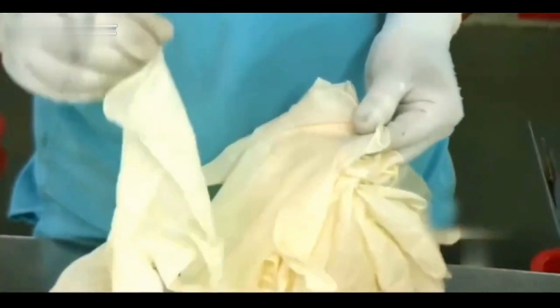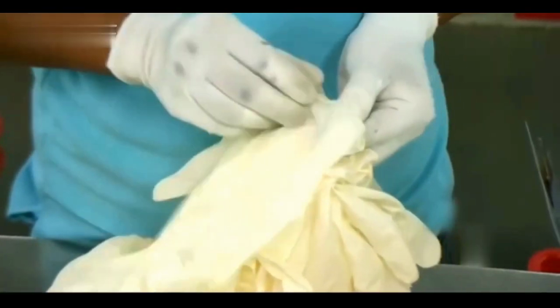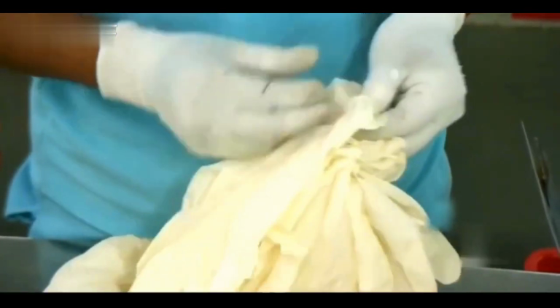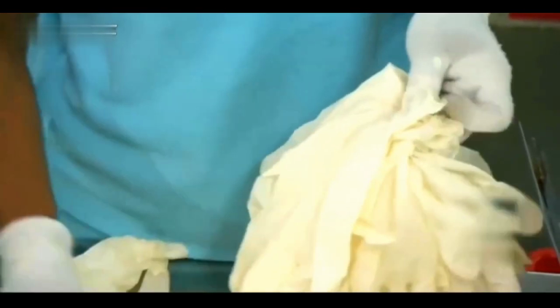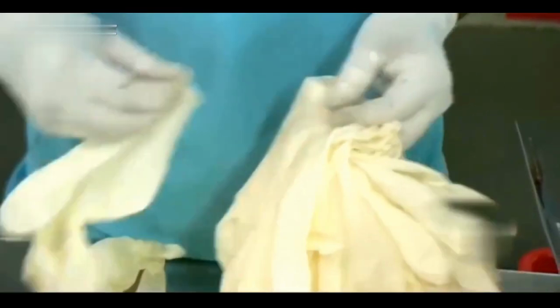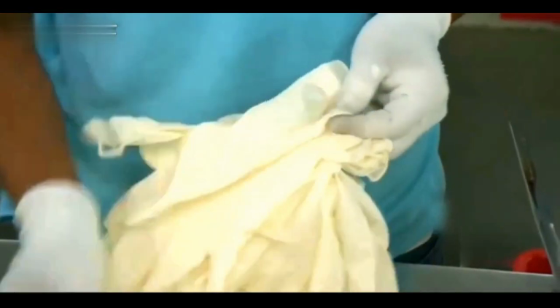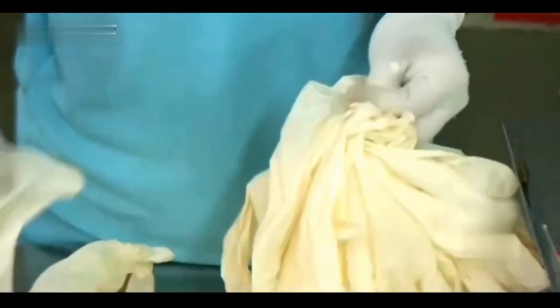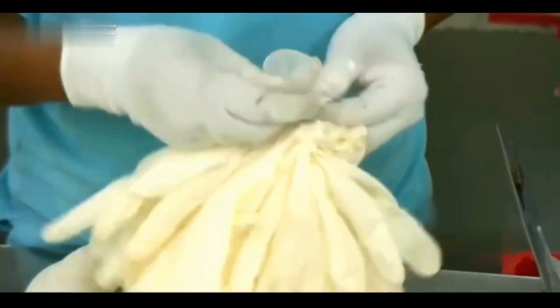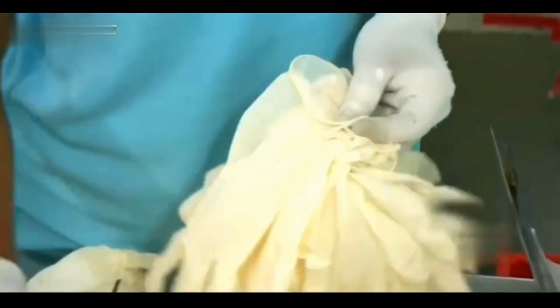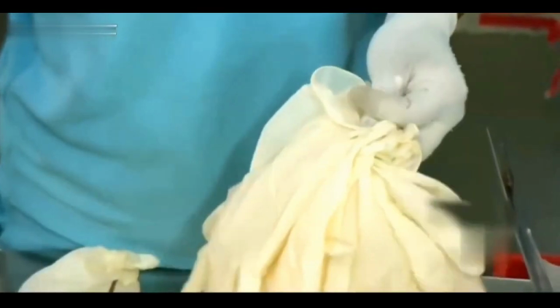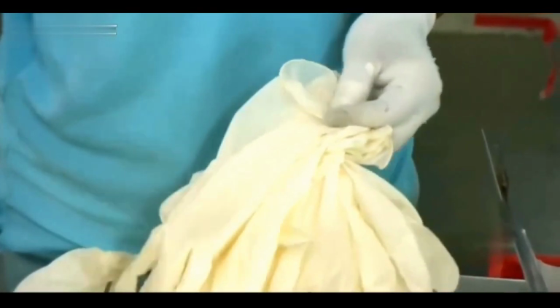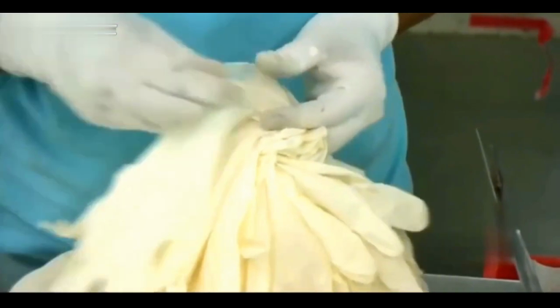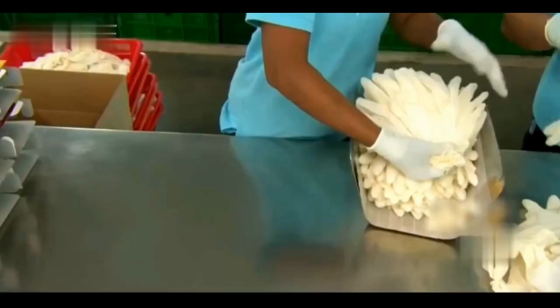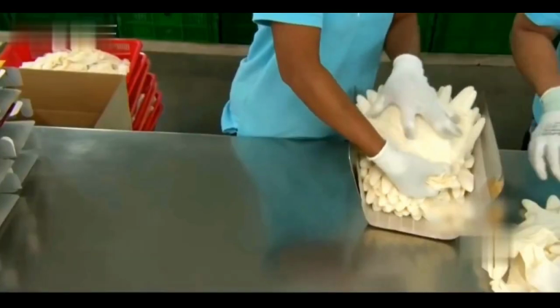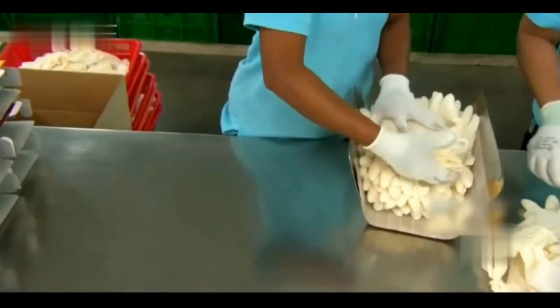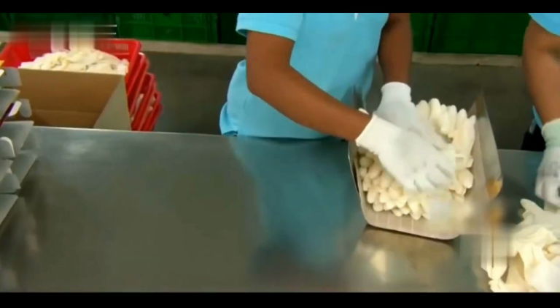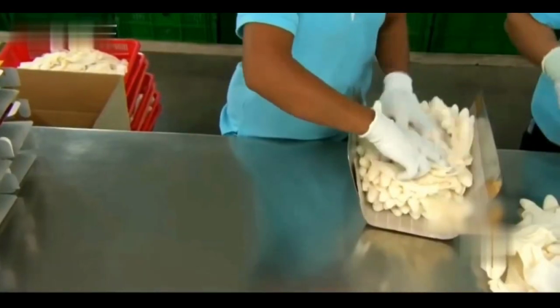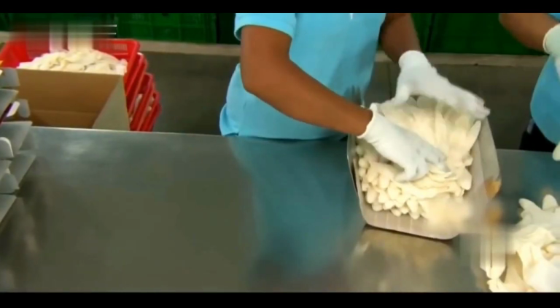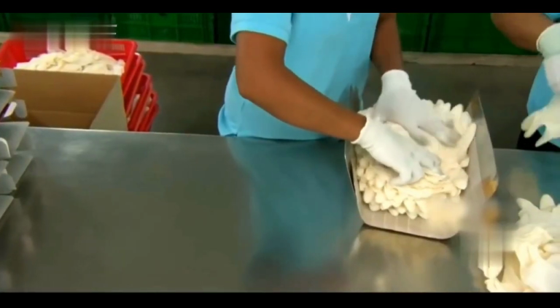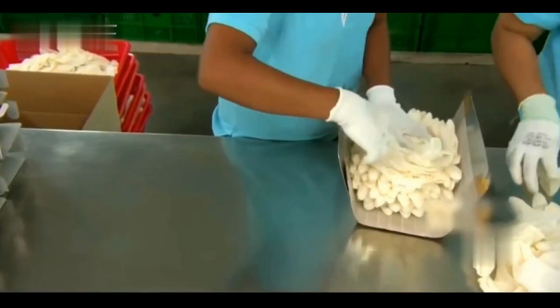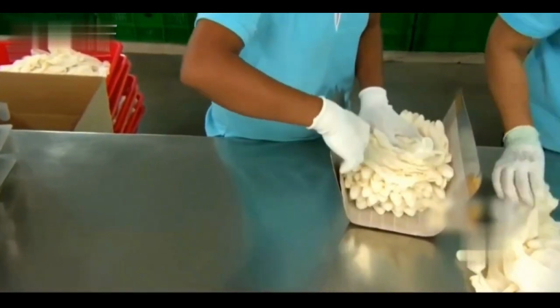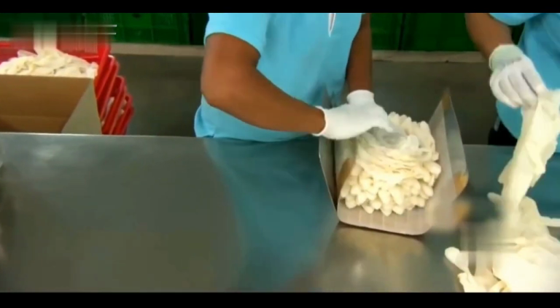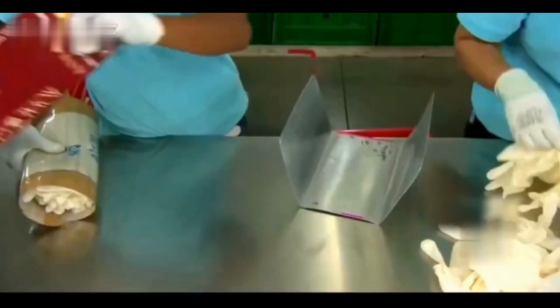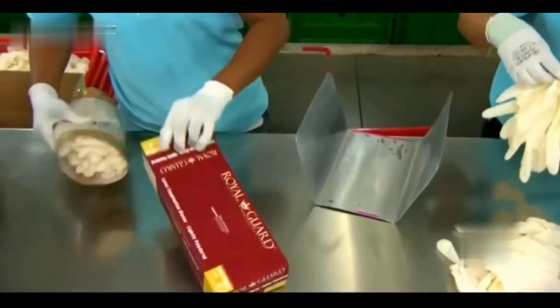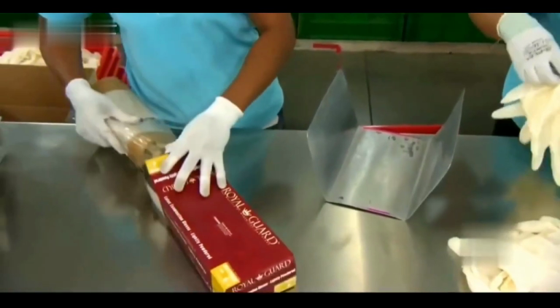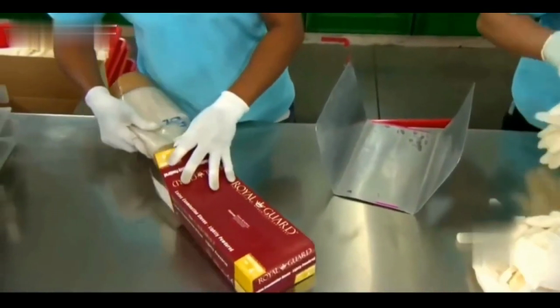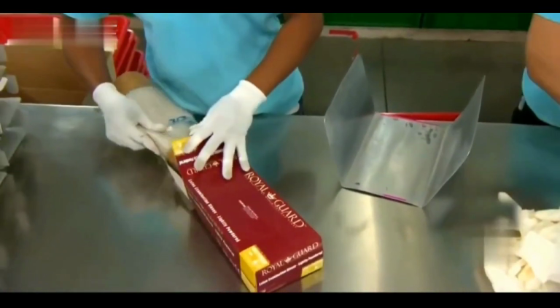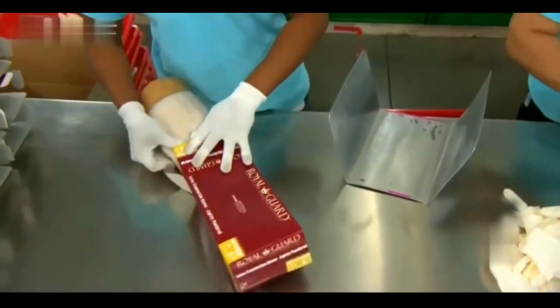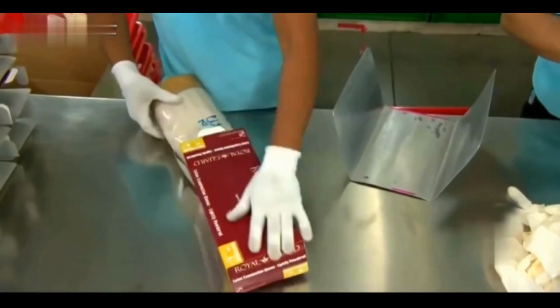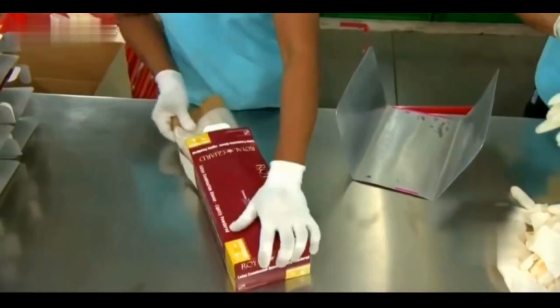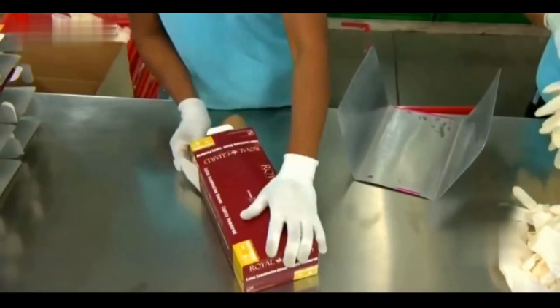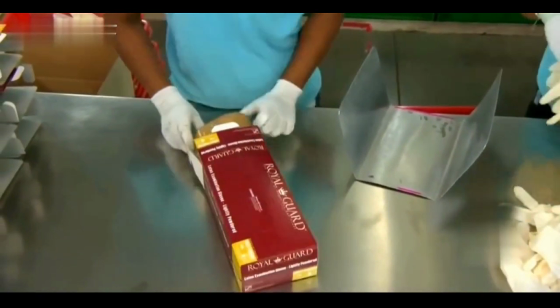At this point, the qualified rubber gloves will be shipped to the workshop. The packing workers will sort out the gloves and then pack them in boxes of 100 pieces each.